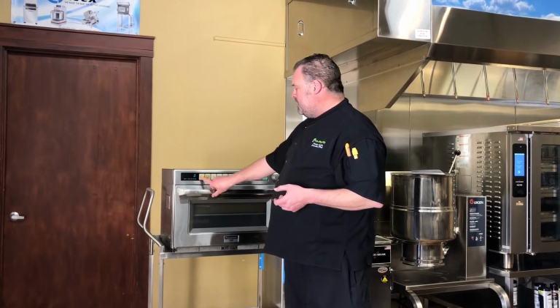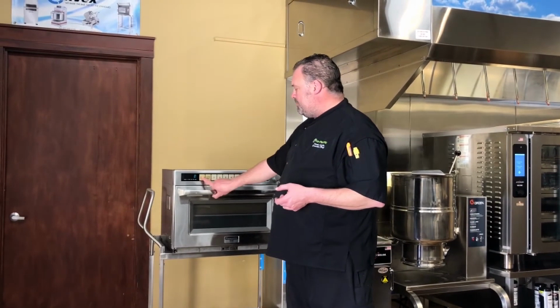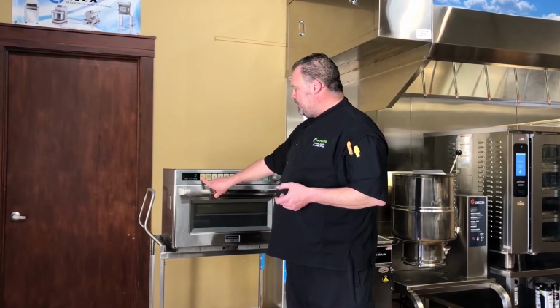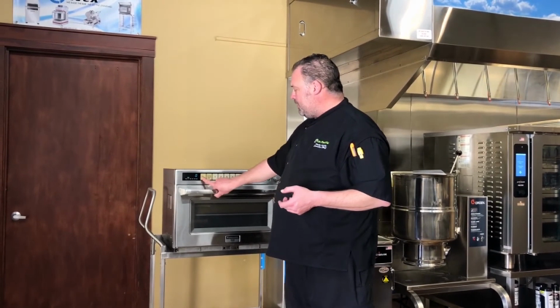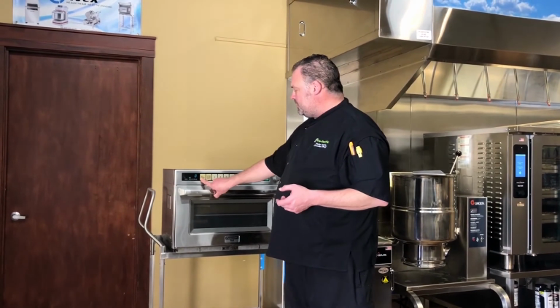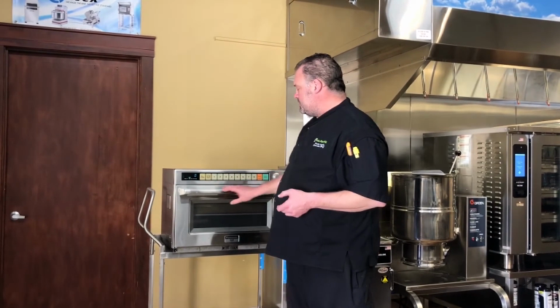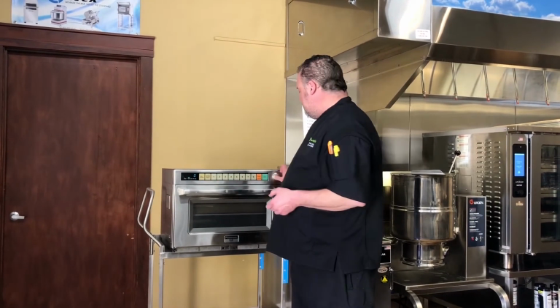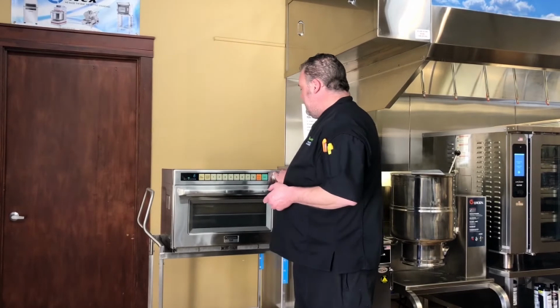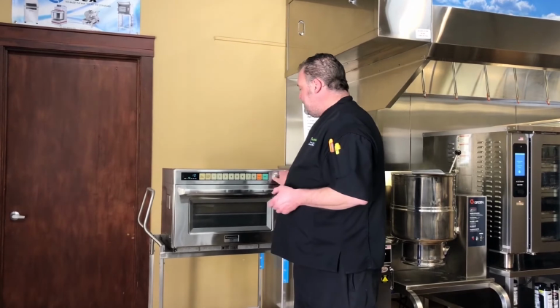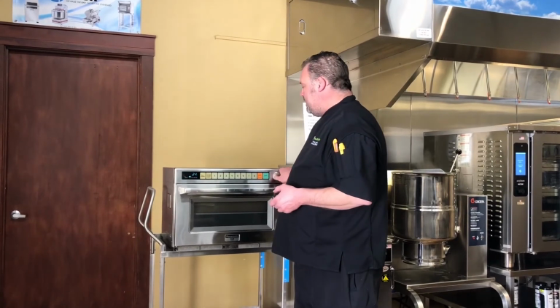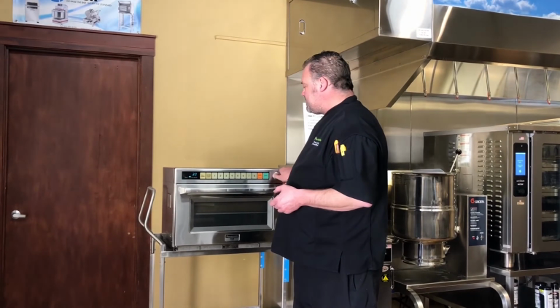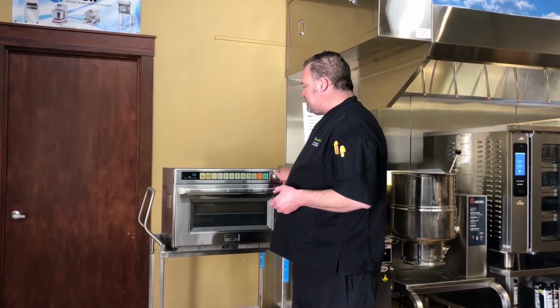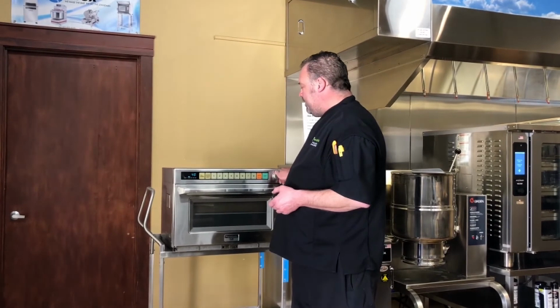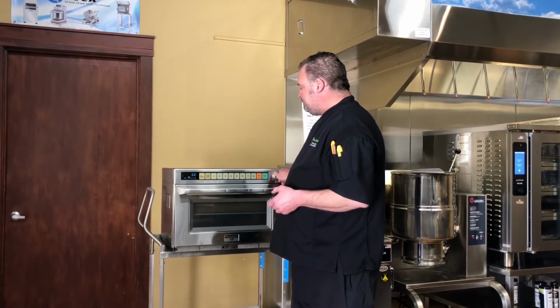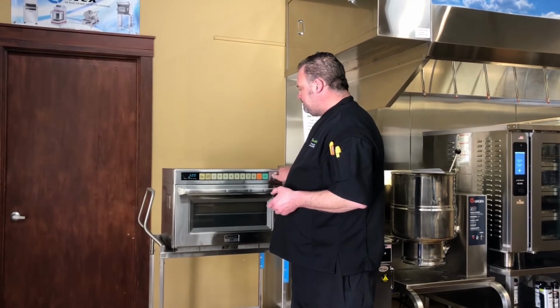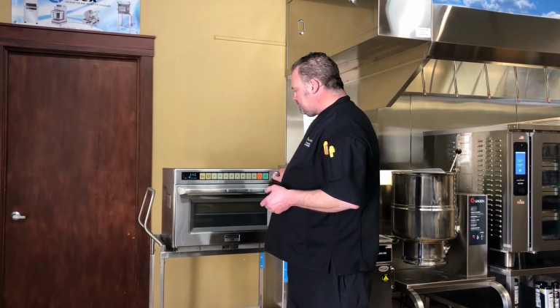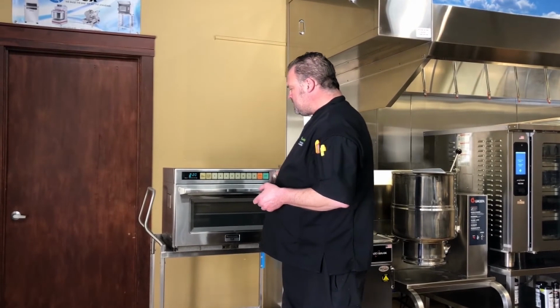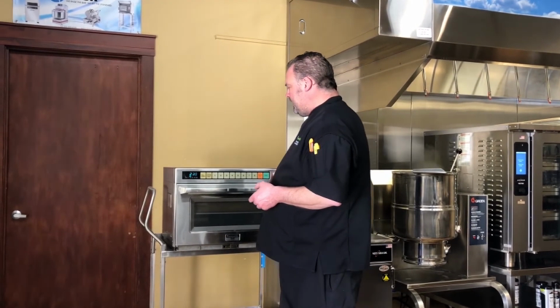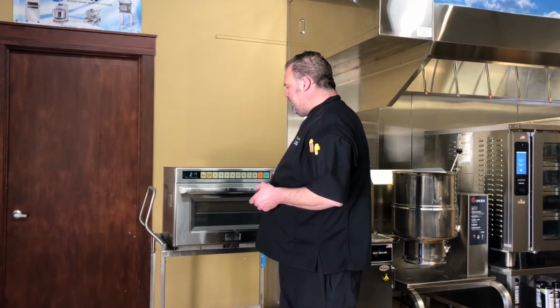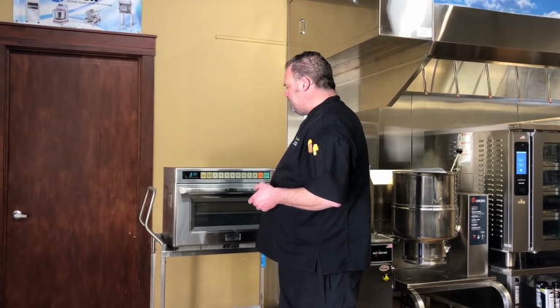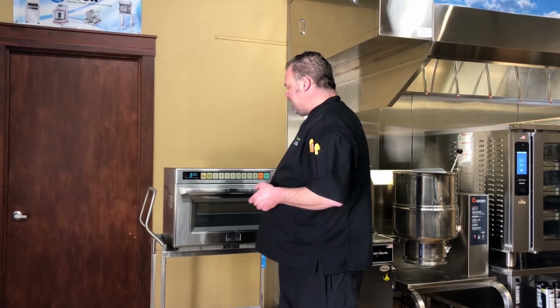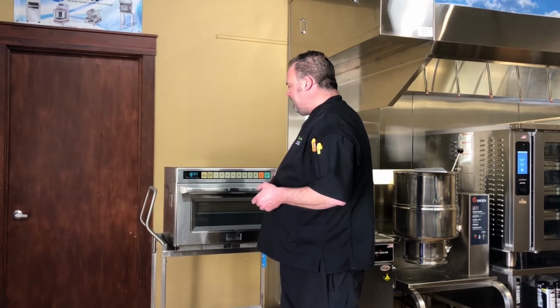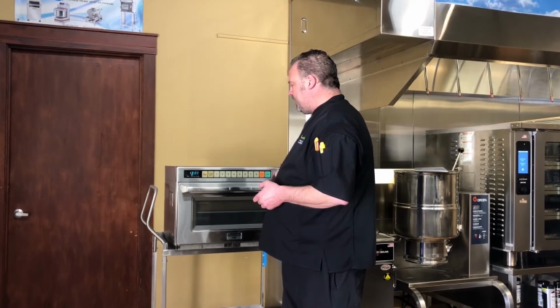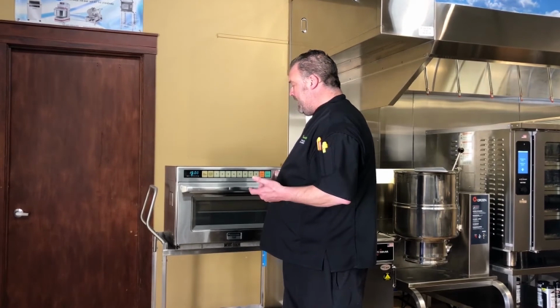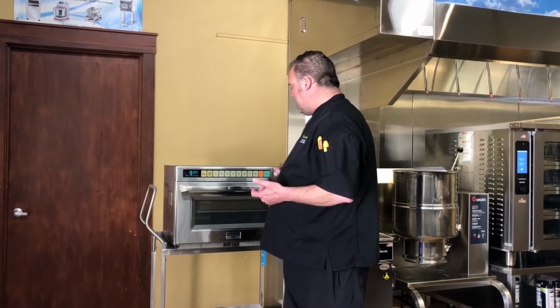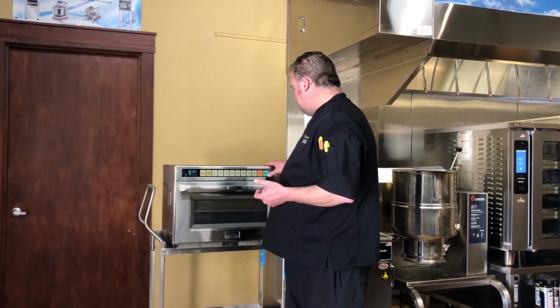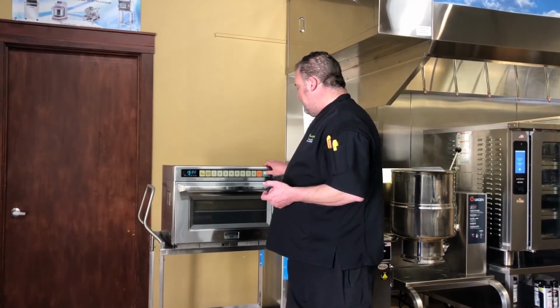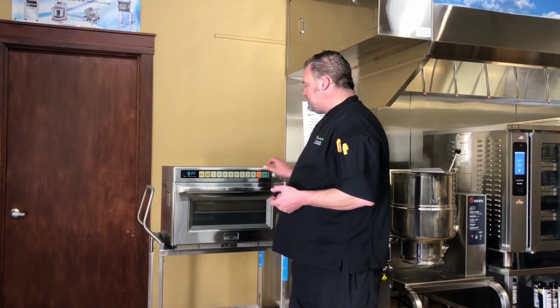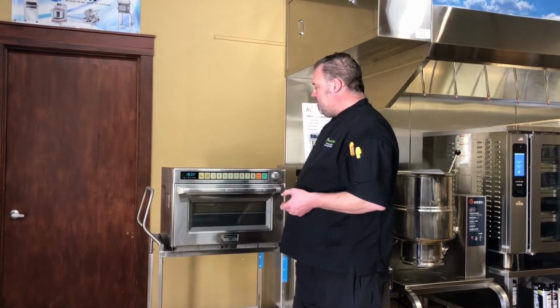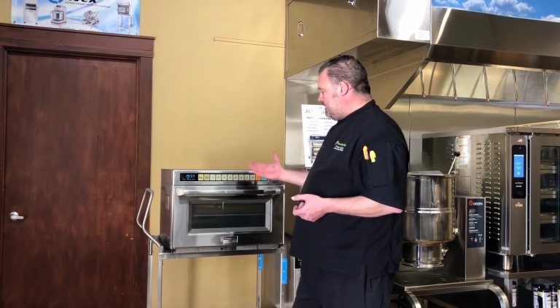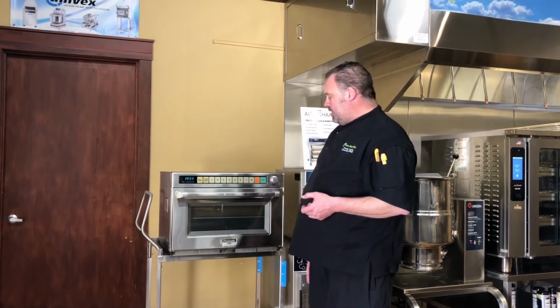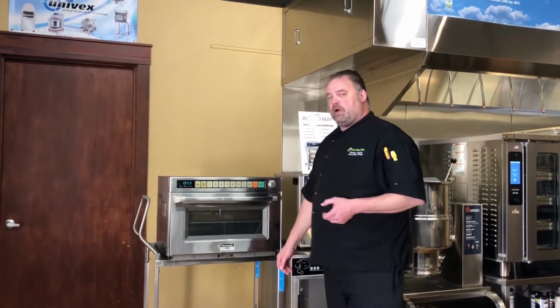We've got multiple power levels, and we can just set our timer to what we need to cook at if we're going to do manual mode, hit start, and we're on our way.